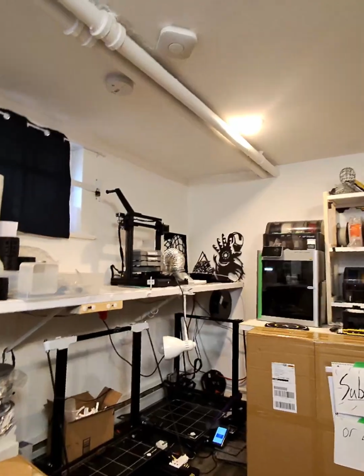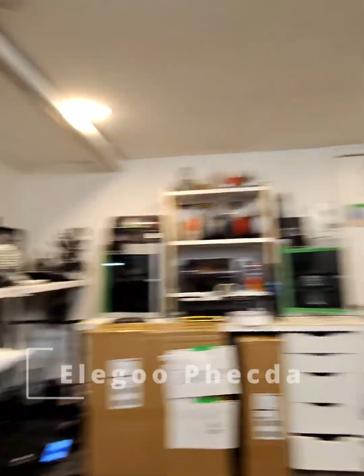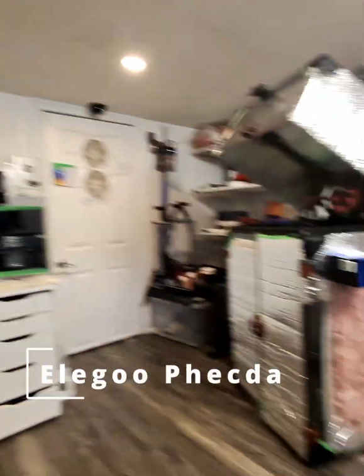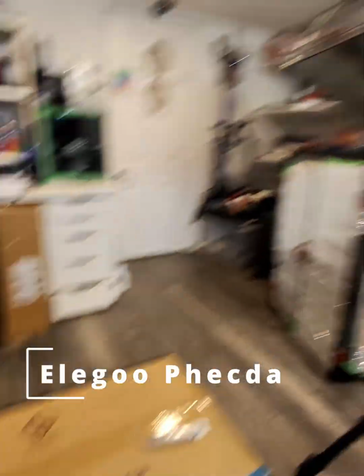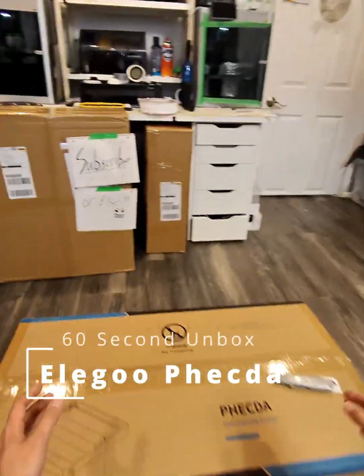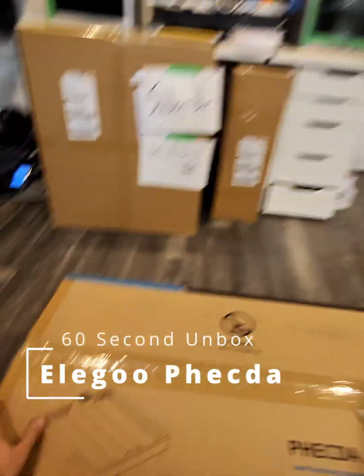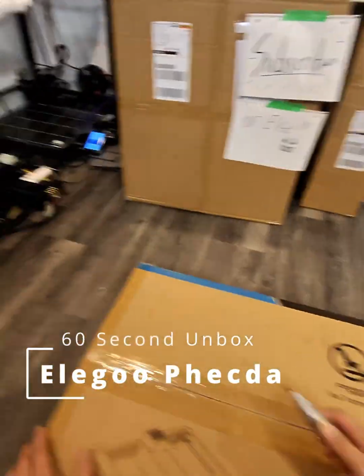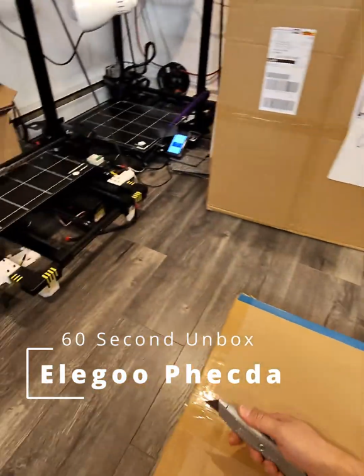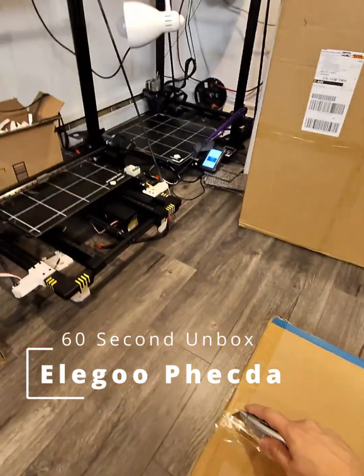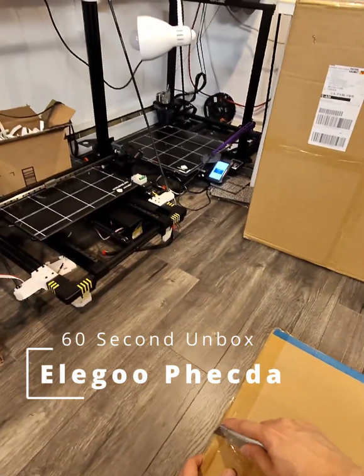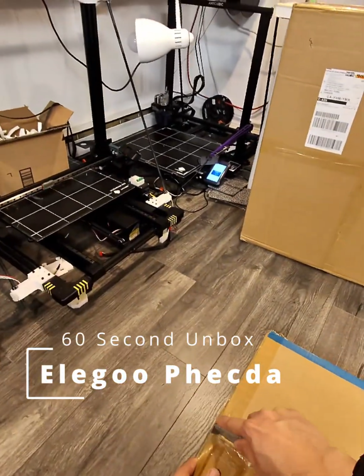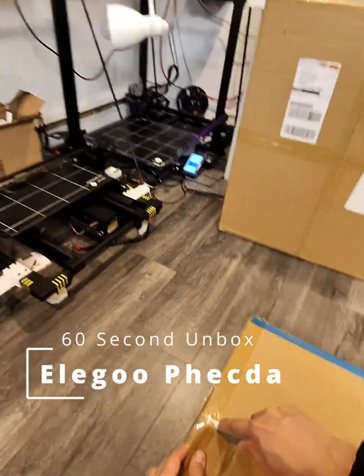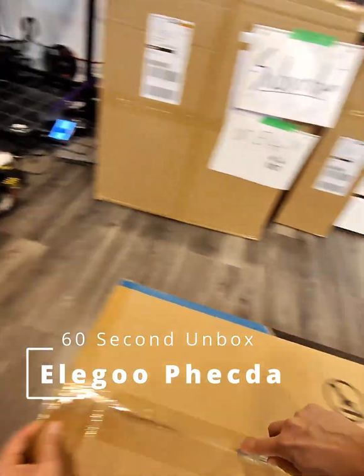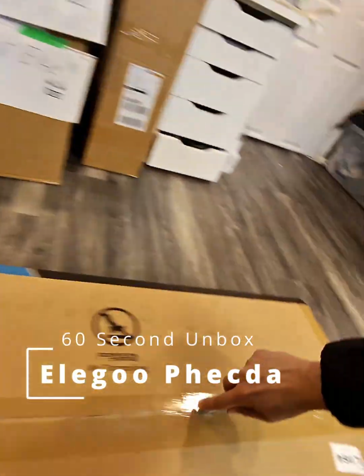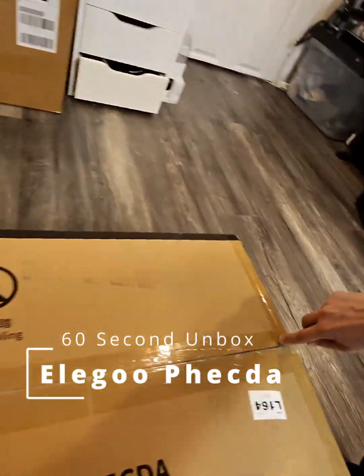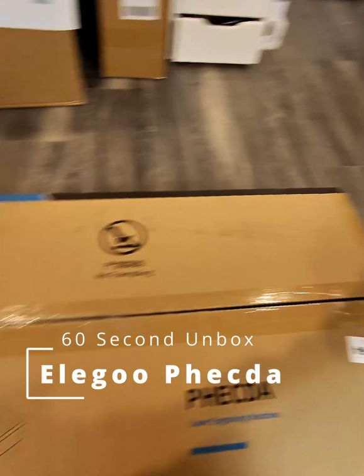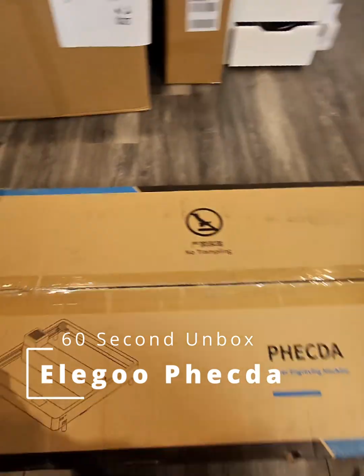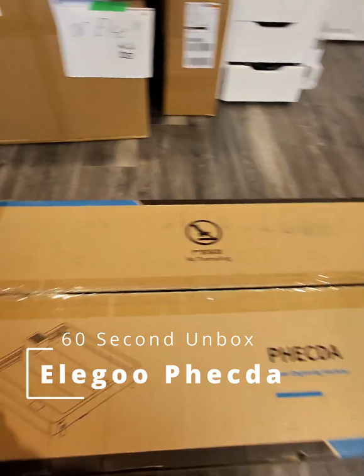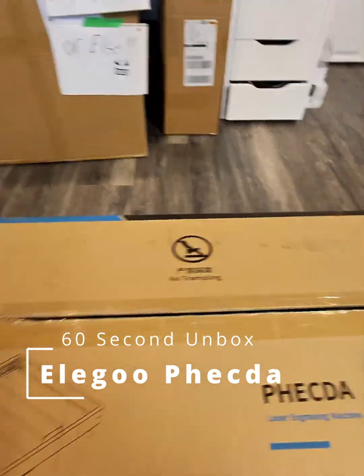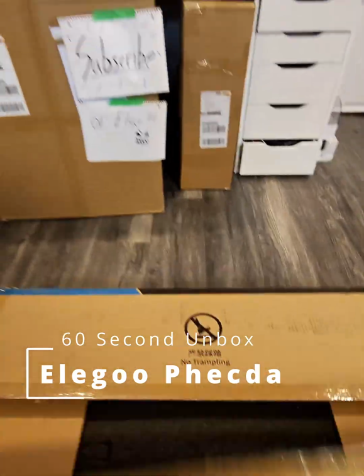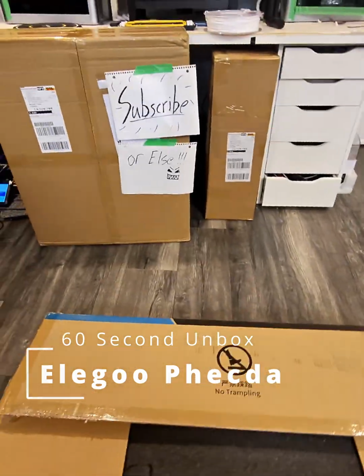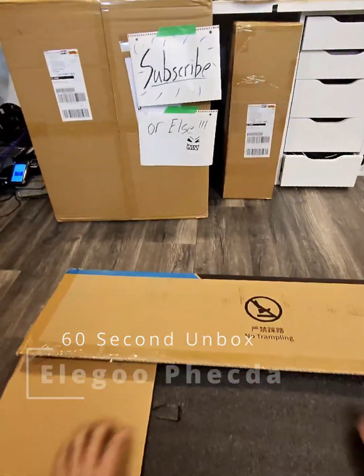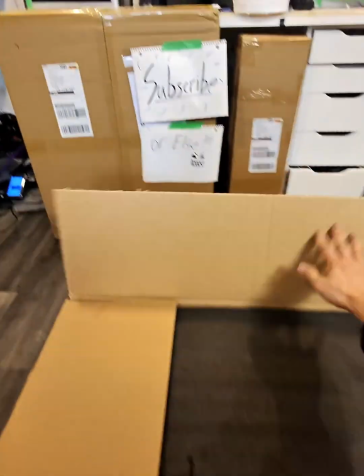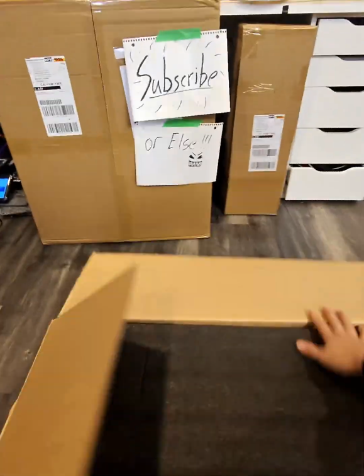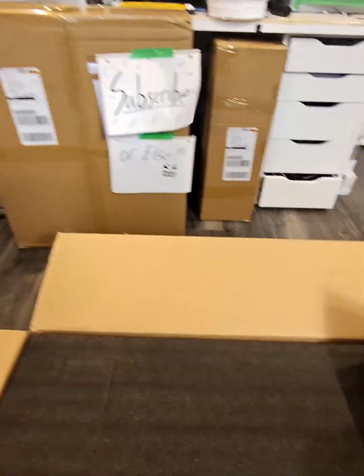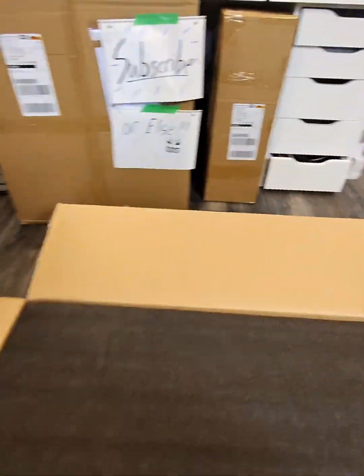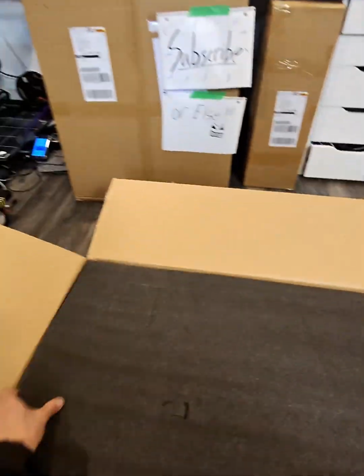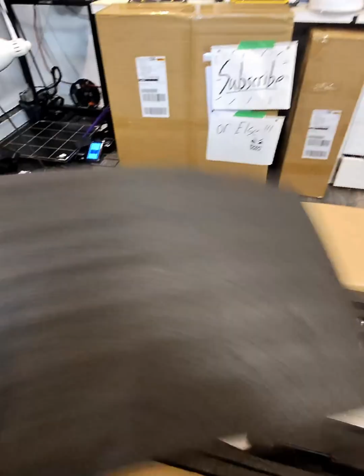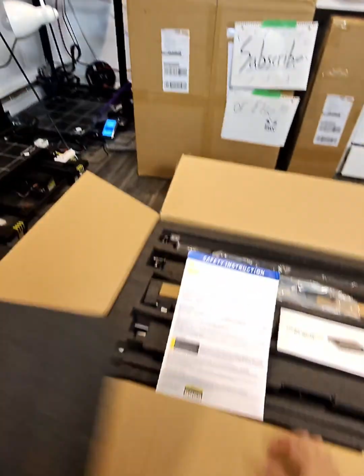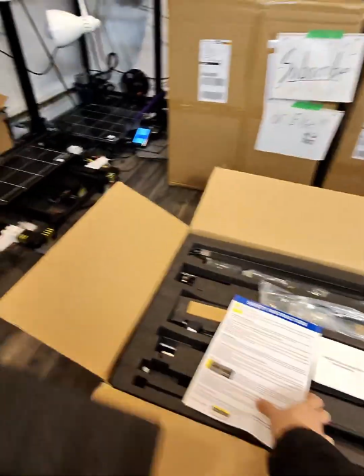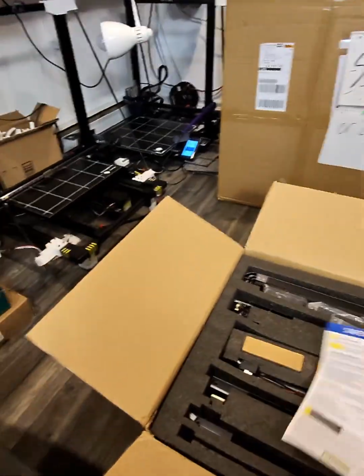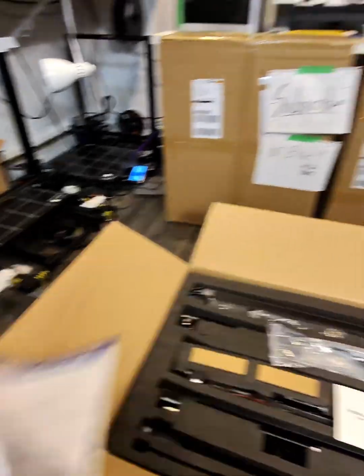Welcome to my 3D printing workshop. We're going to do a quick 16-second unboxing of the Elegoo Vector laser engraver that I'm going to add to this fine establishment I have here.